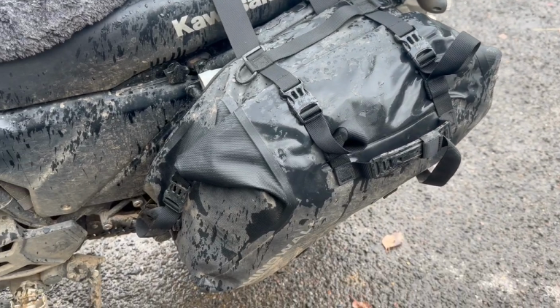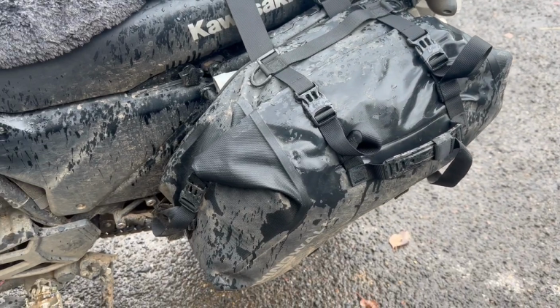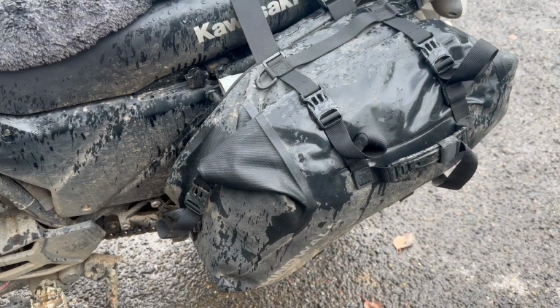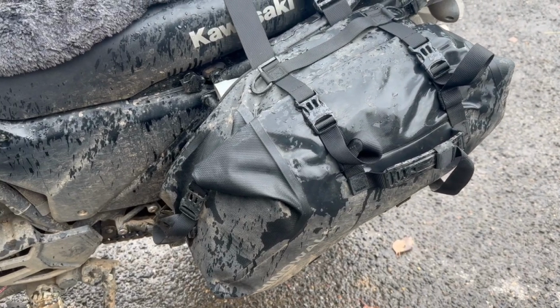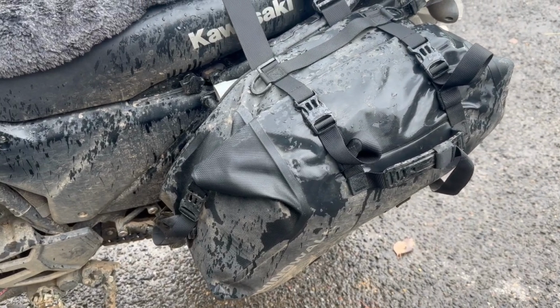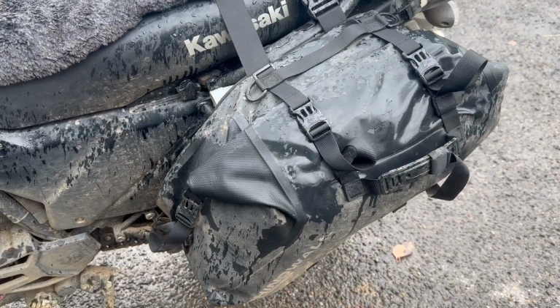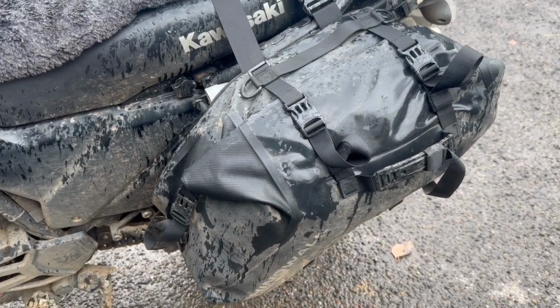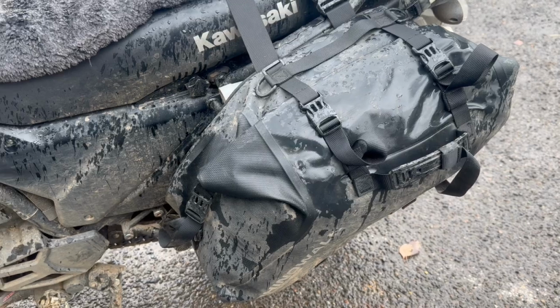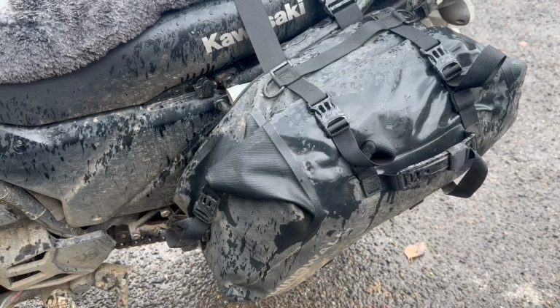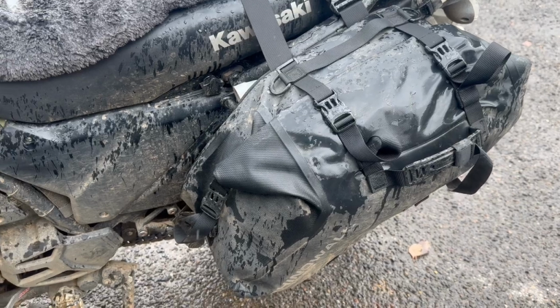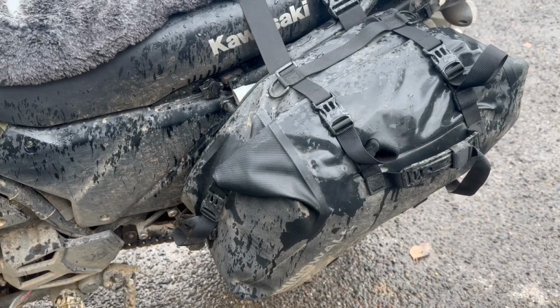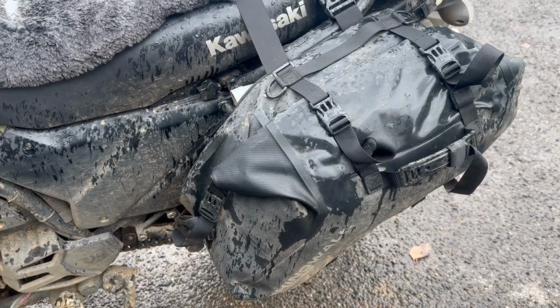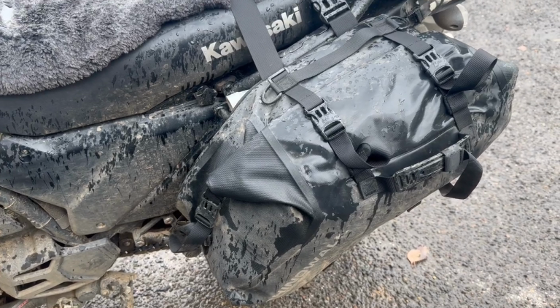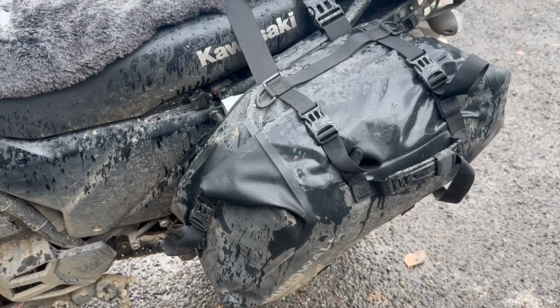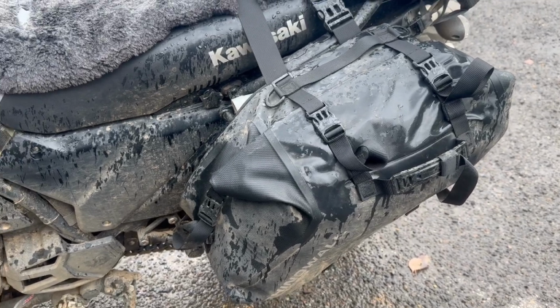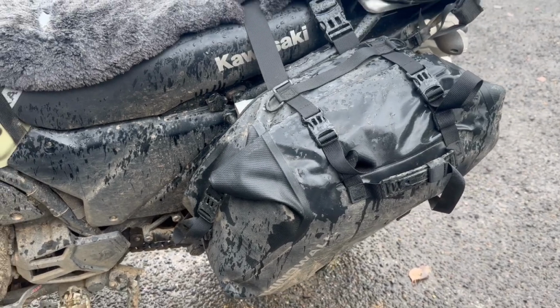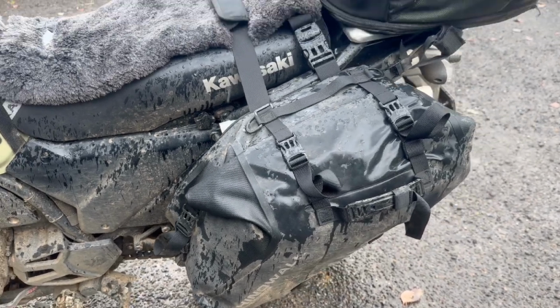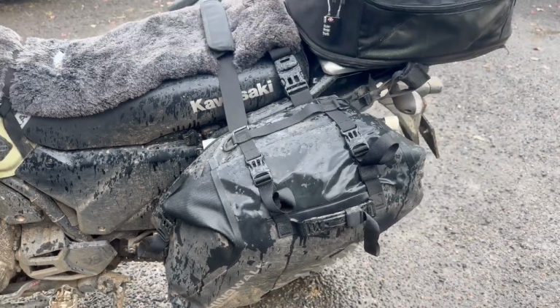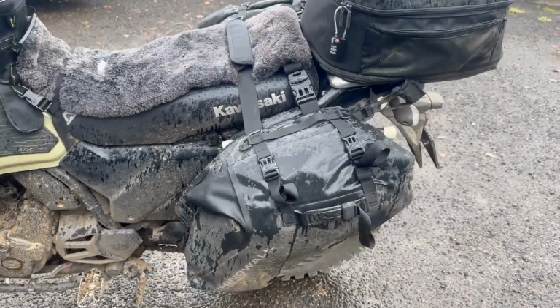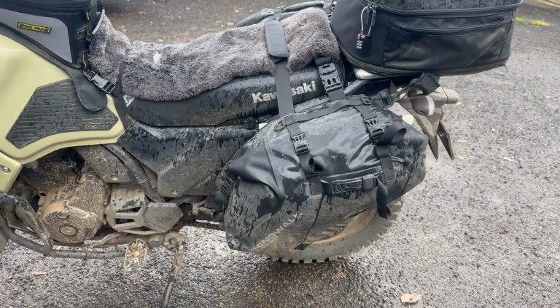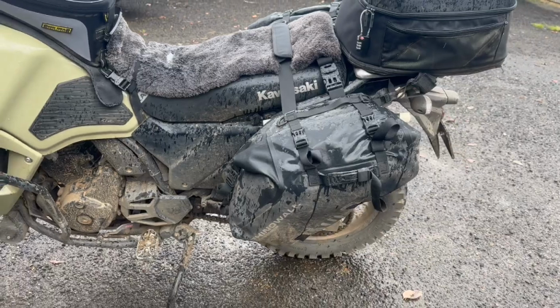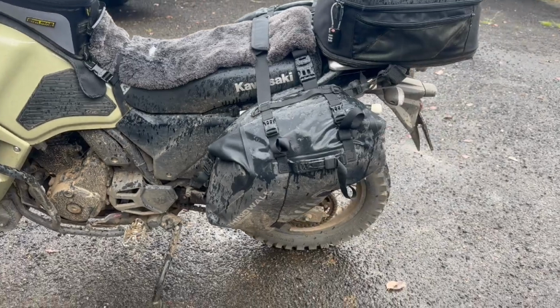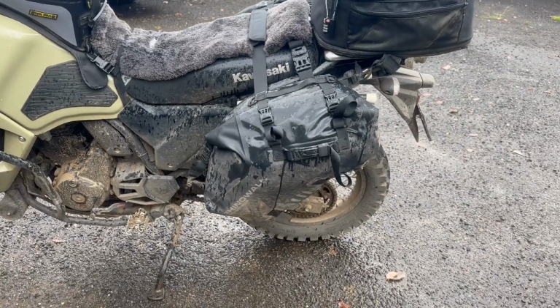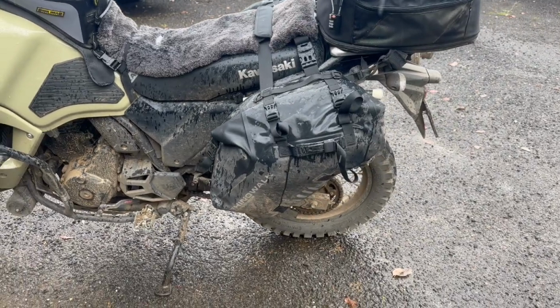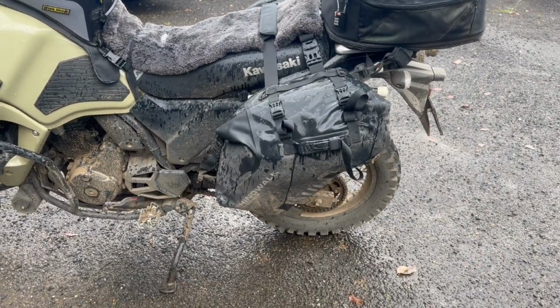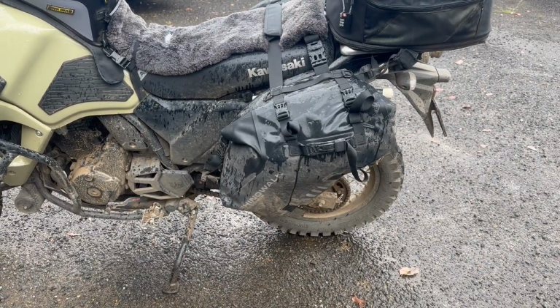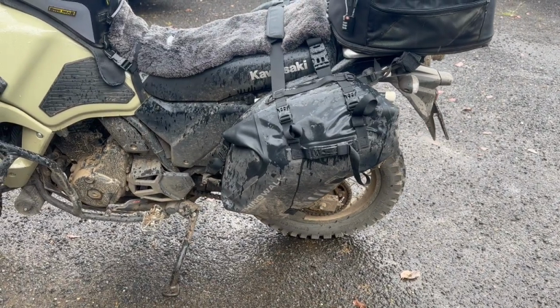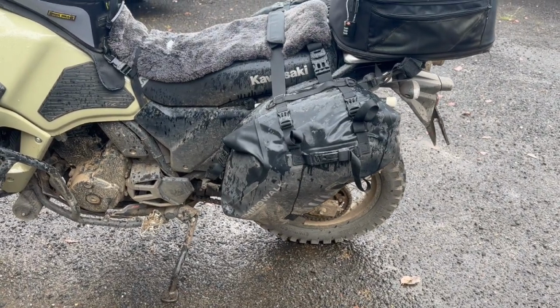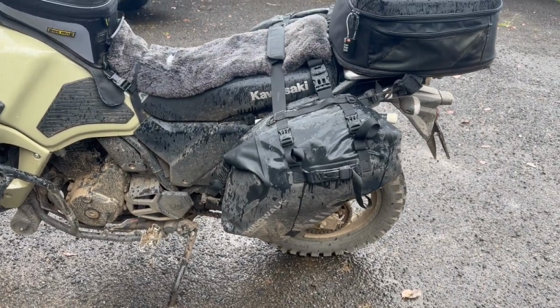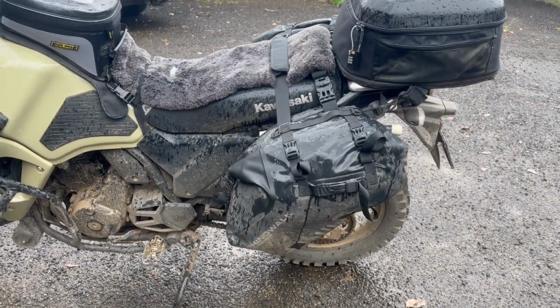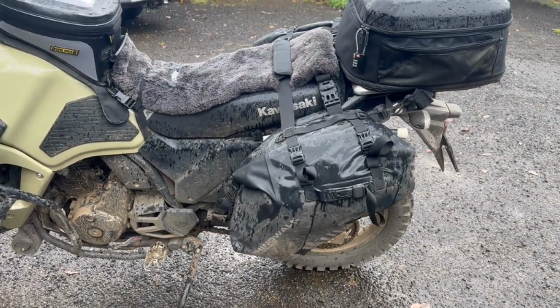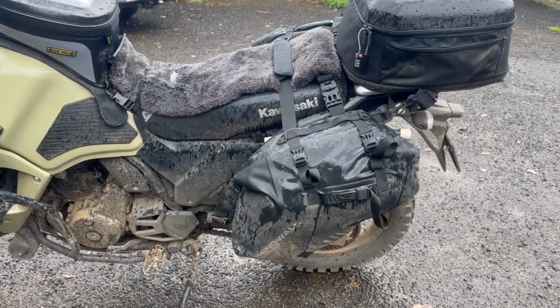They're waterproof — I've got dry bags in them anyway, but perfectly waterproof, withstand everything, didn't come off at all. They didn't have any rubs or abrasions, so just perfect panniers to have on the bike. Worked really well for this just under 1,000km trip.